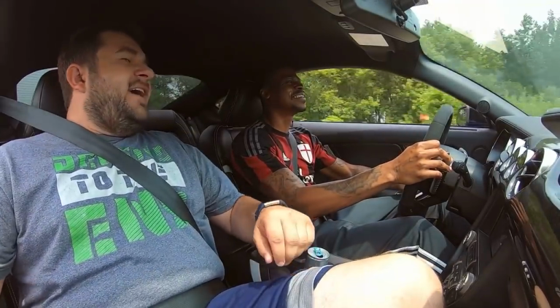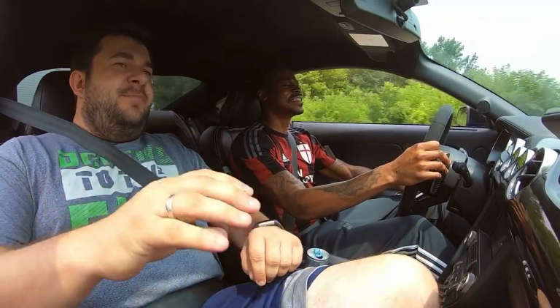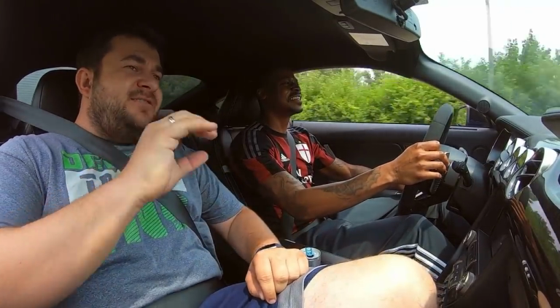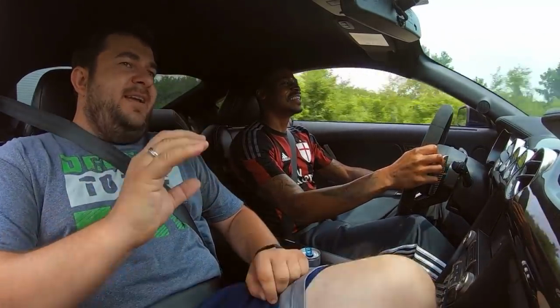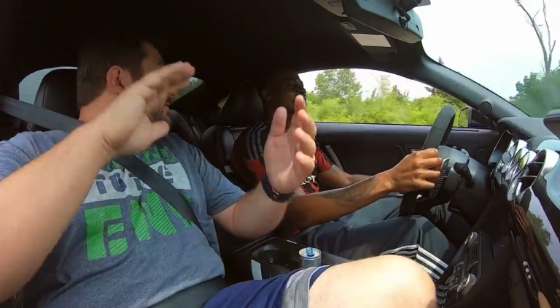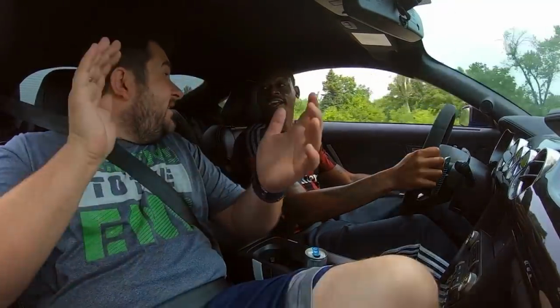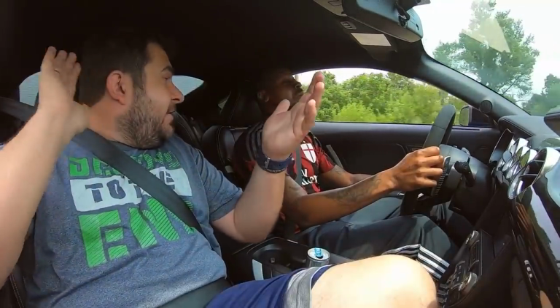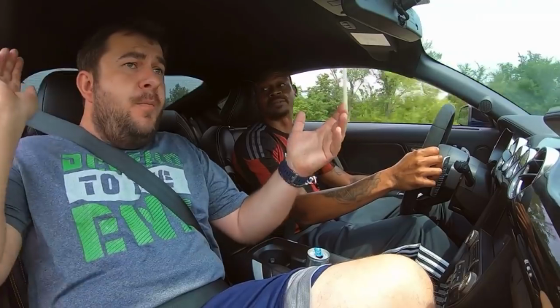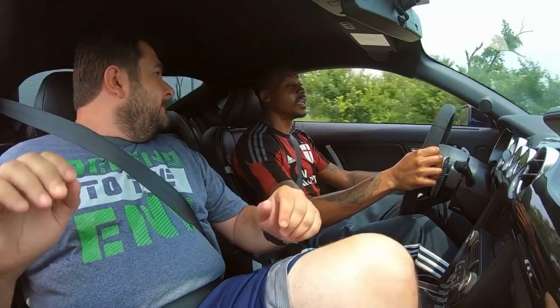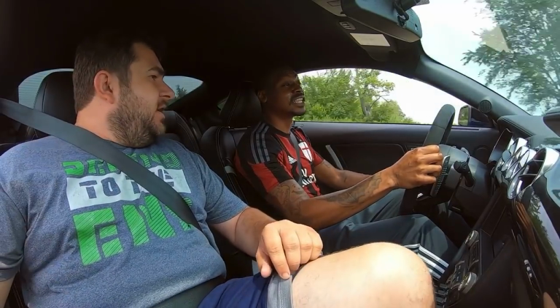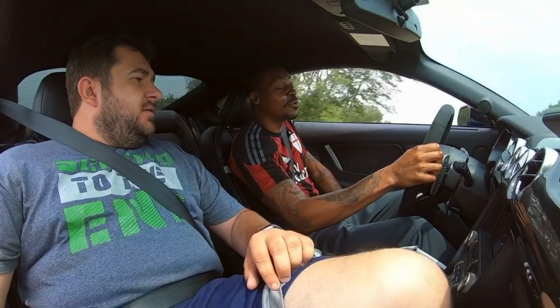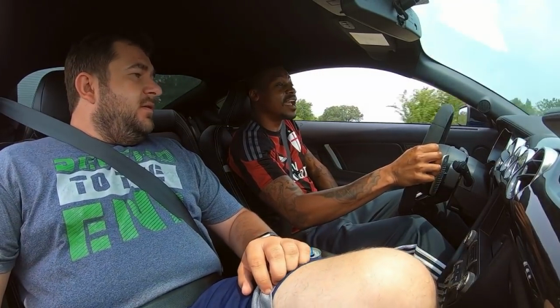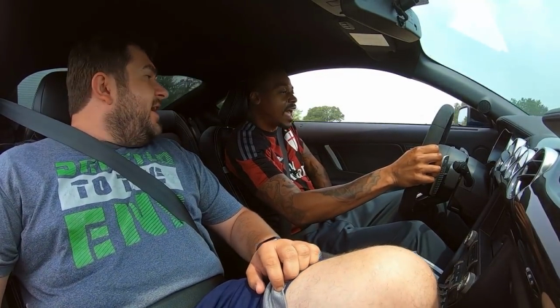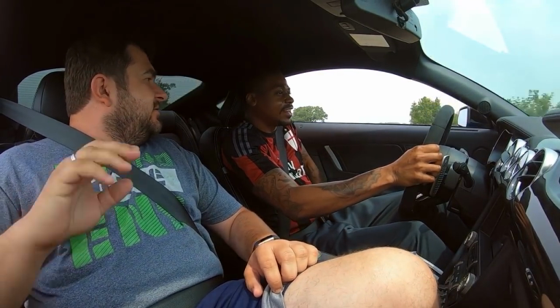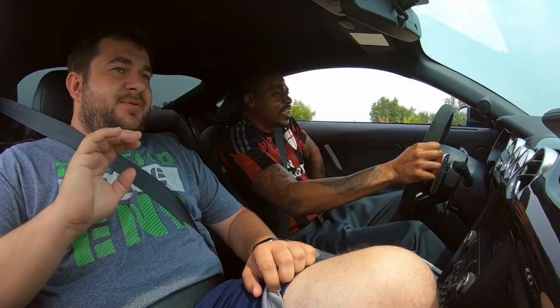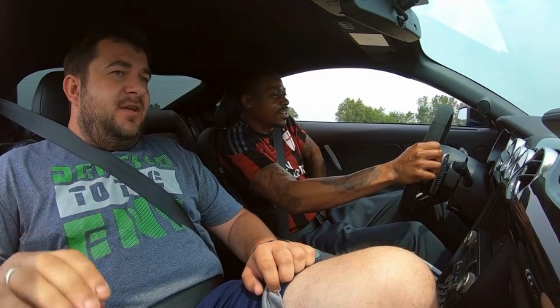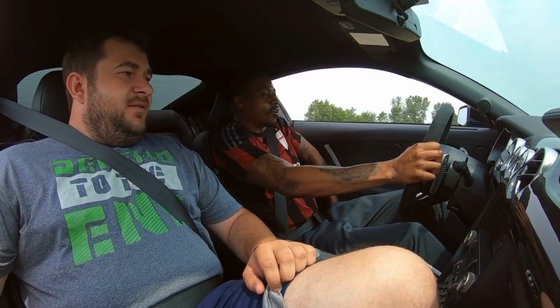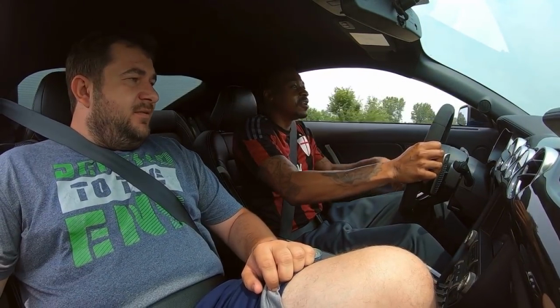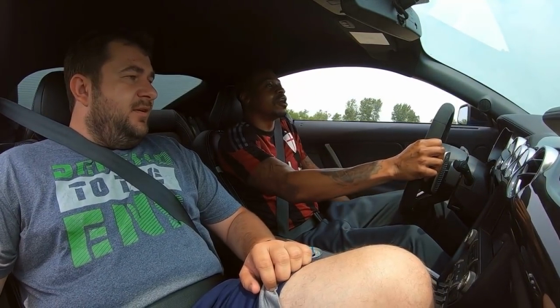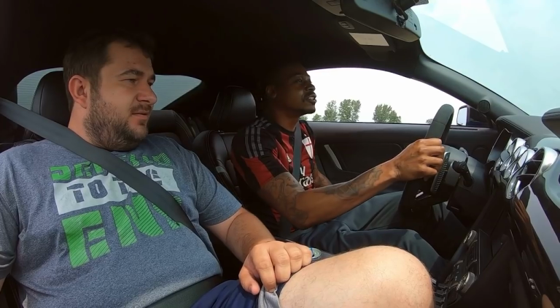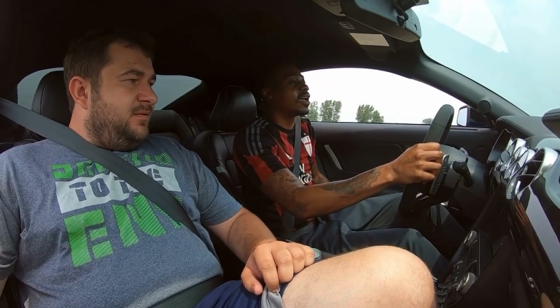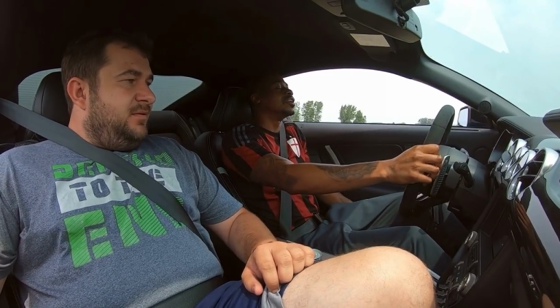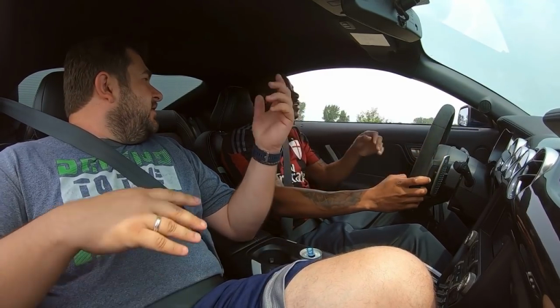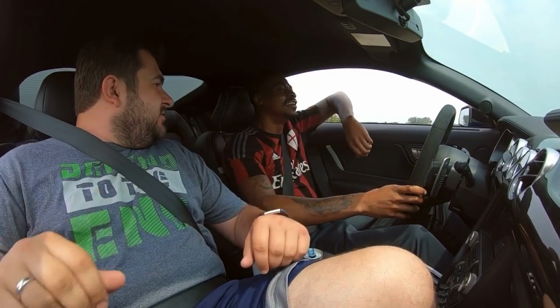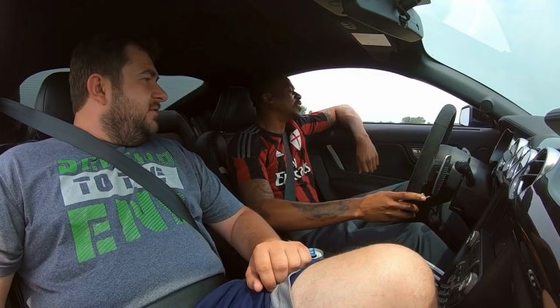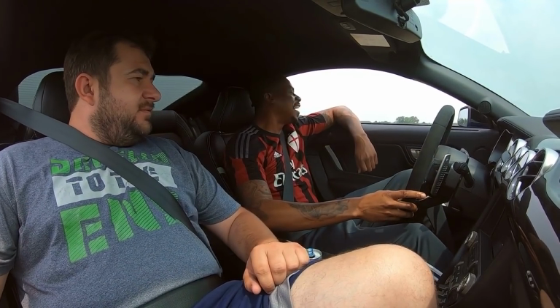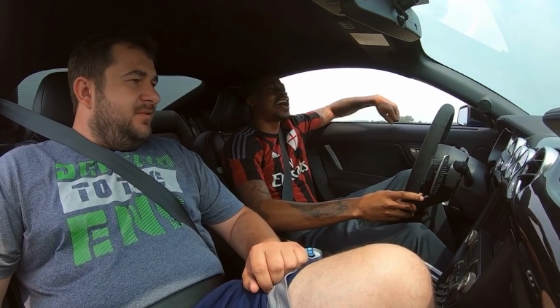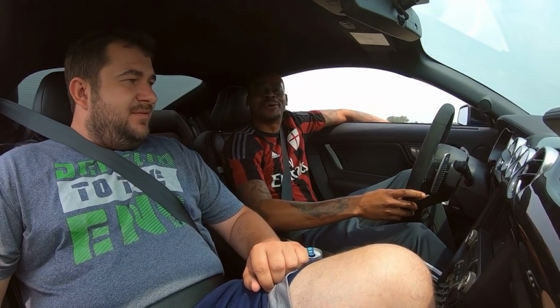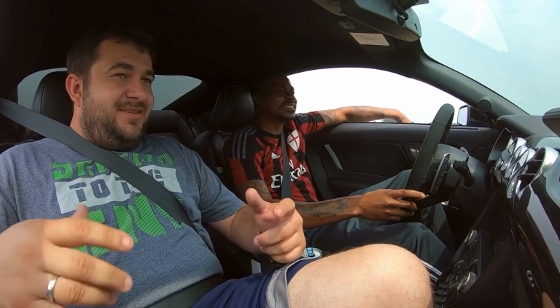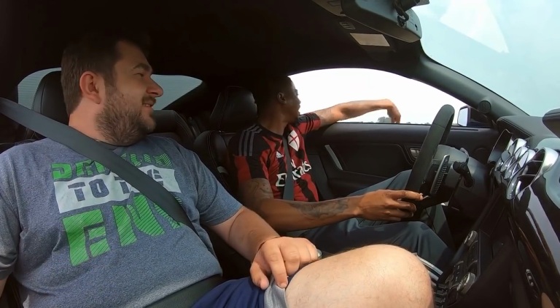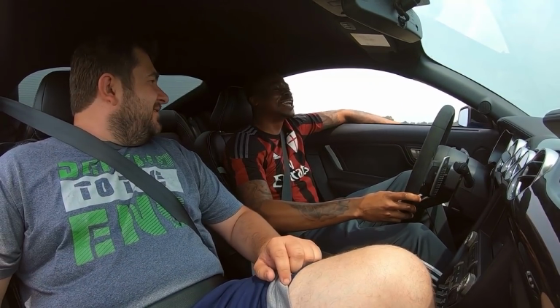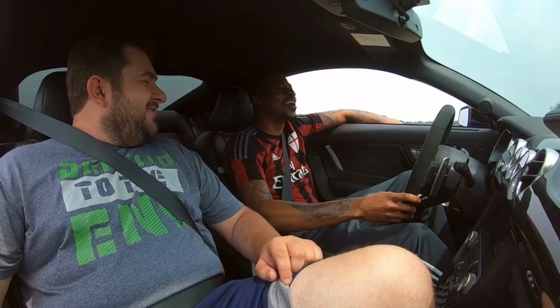We have the best brakes — yeah, that thing stopped on the money. I ain't going to lie, I need to lean a little bit. I'm a little tall — let me adjust myself, you know what I'm saying? Get comfortable and copacetic in this demonstration.